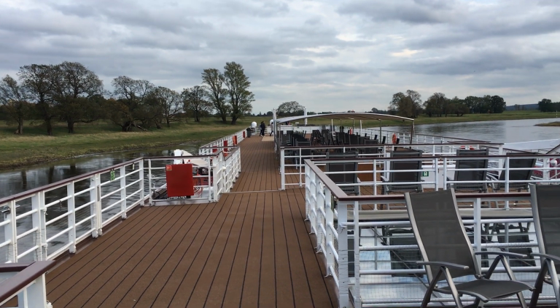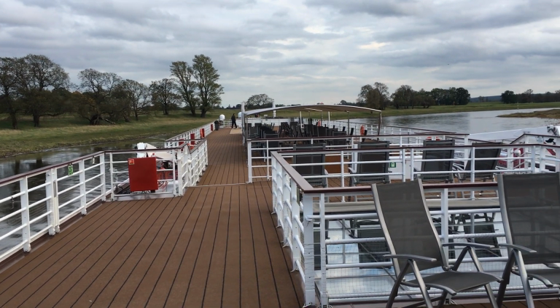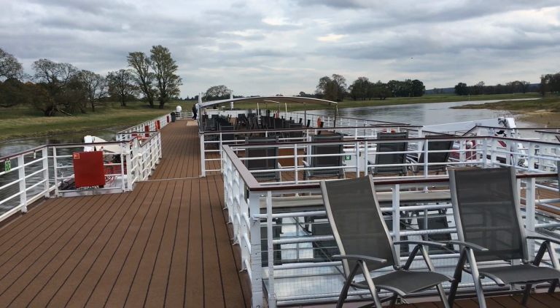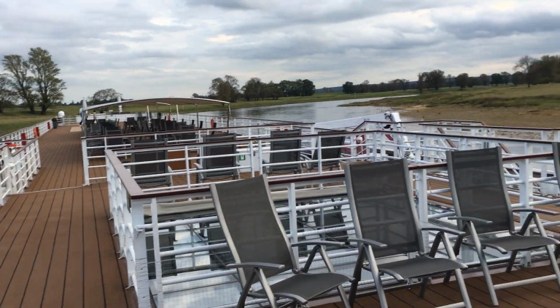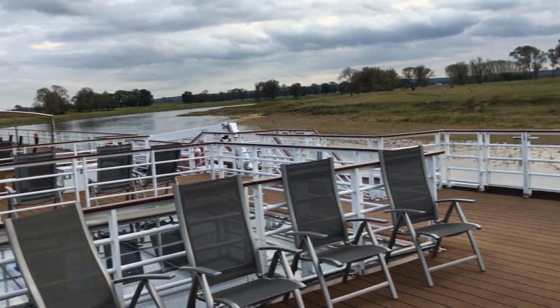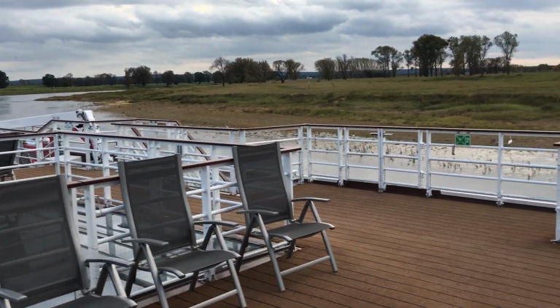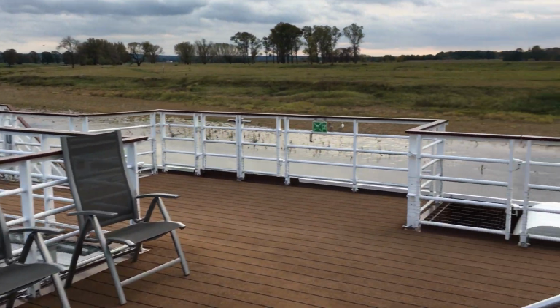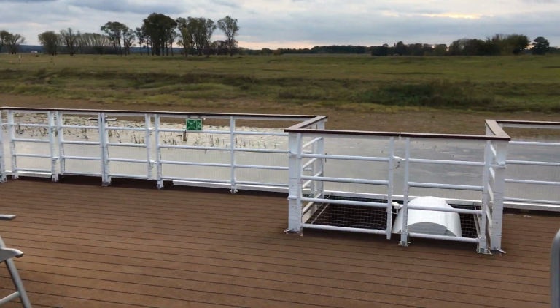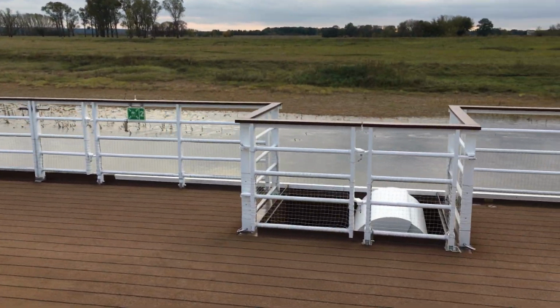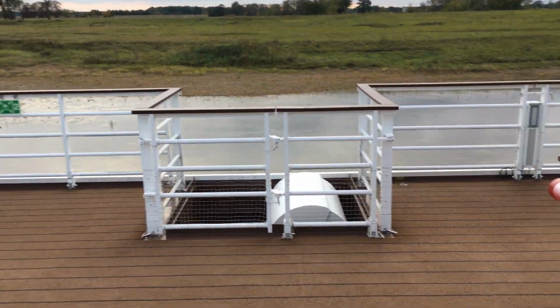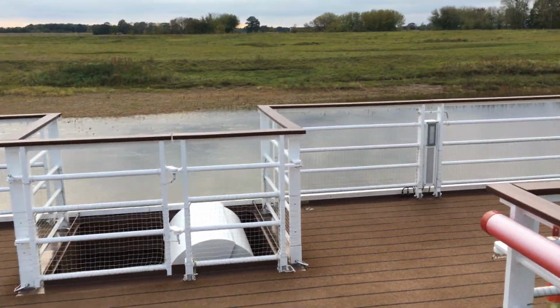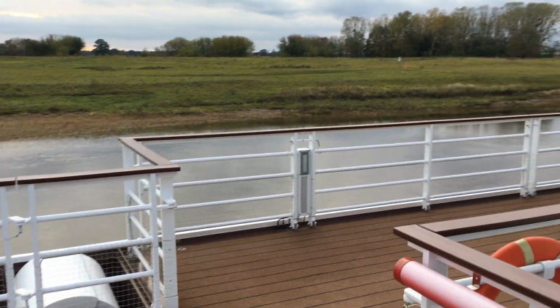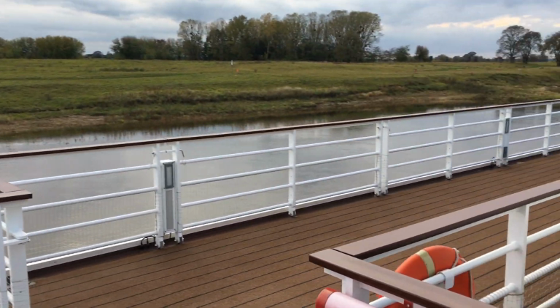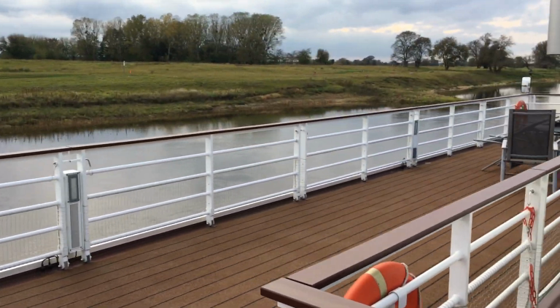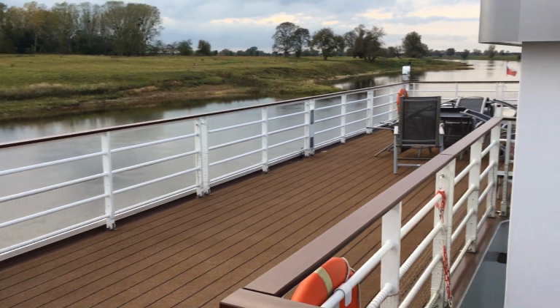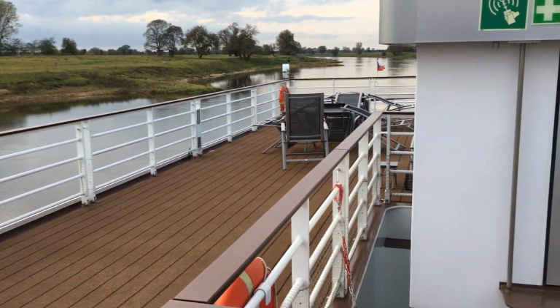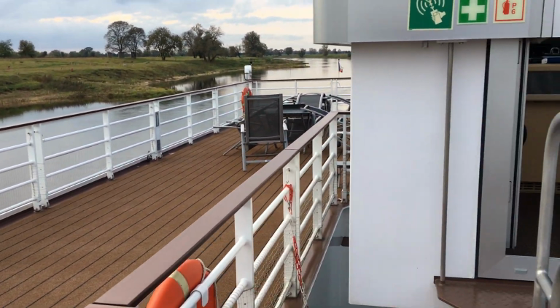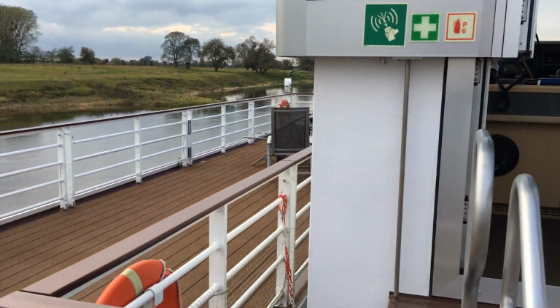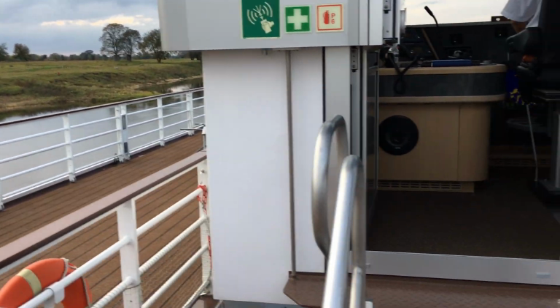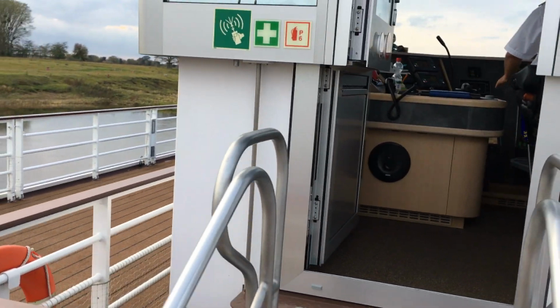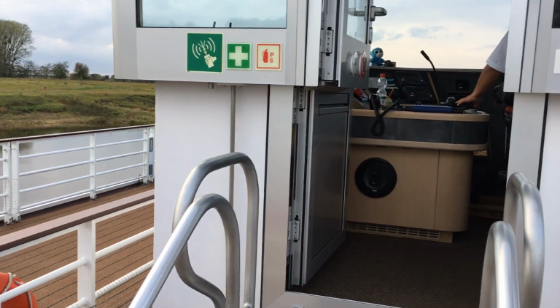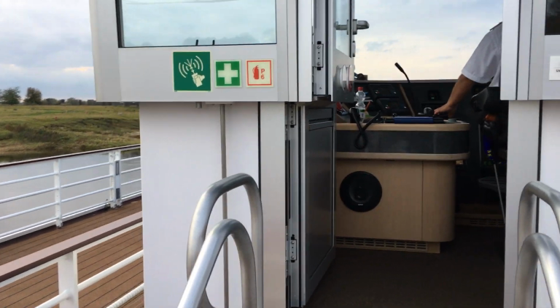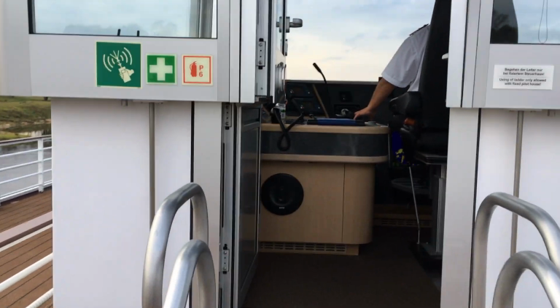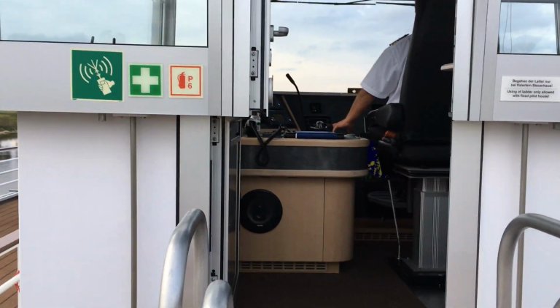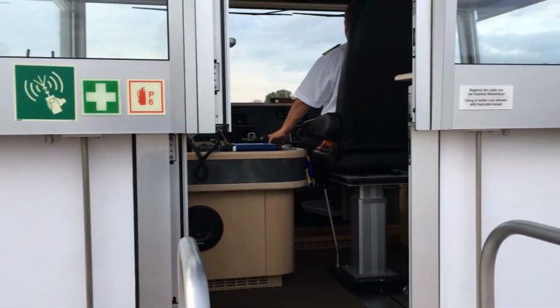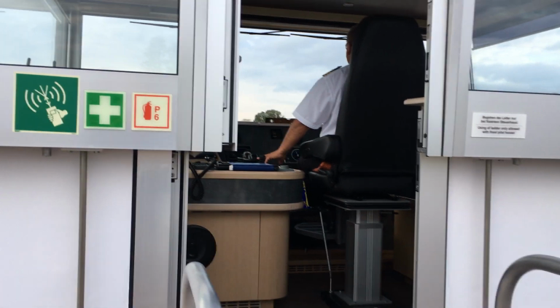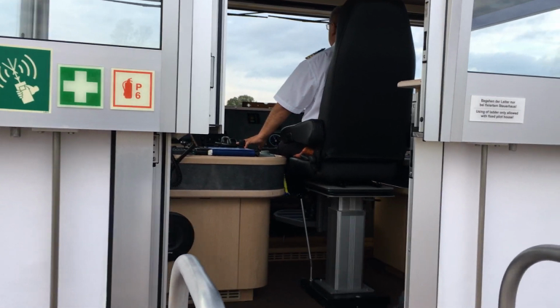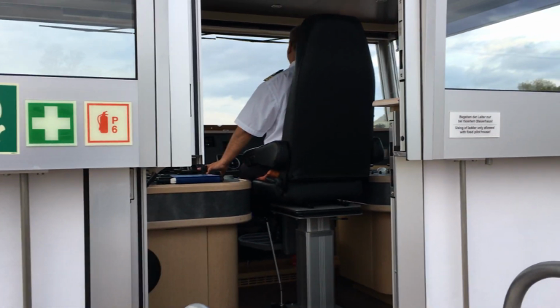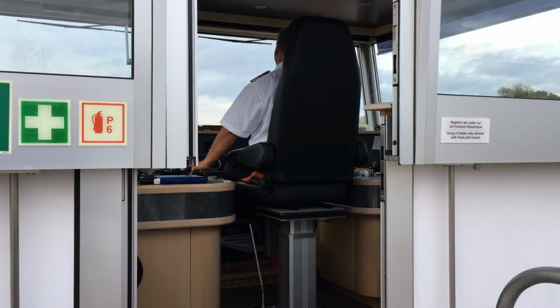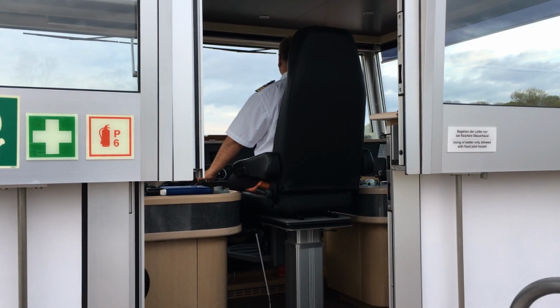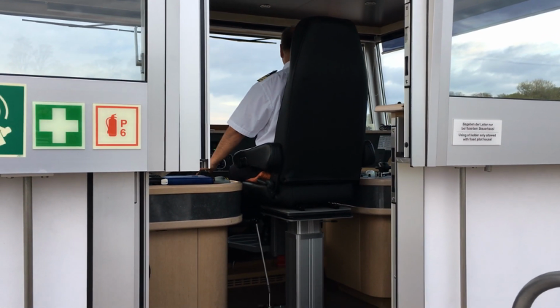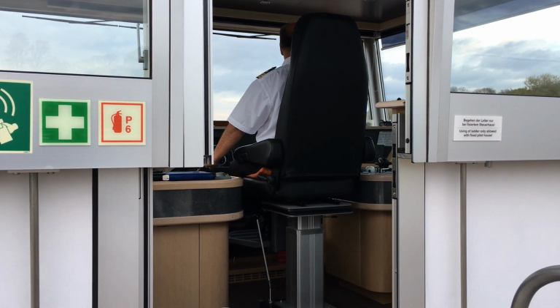So he's making the turn in the ship, which is really a barge that has about a 90 centimeter draft. Now that's in the neighborhood of three feet.